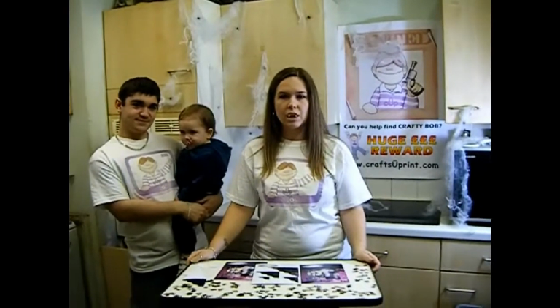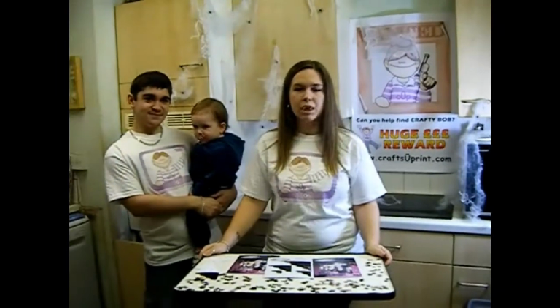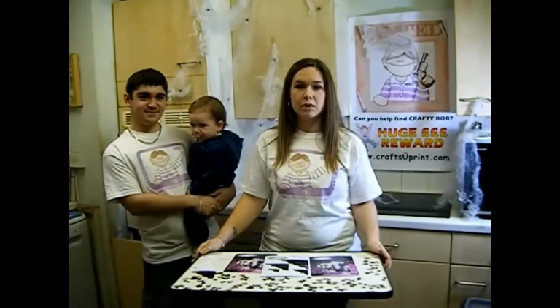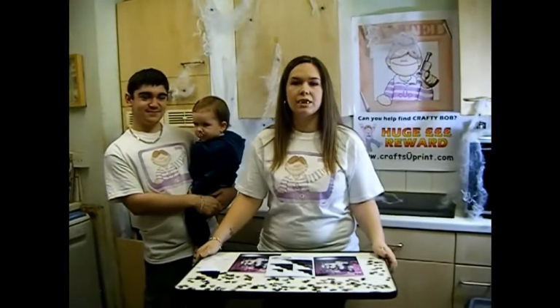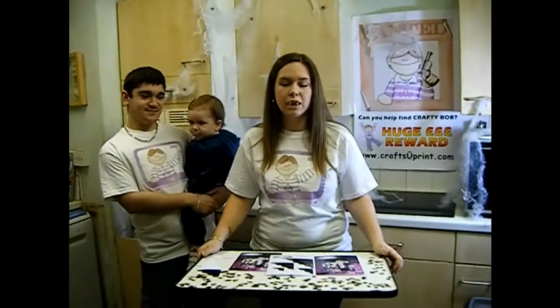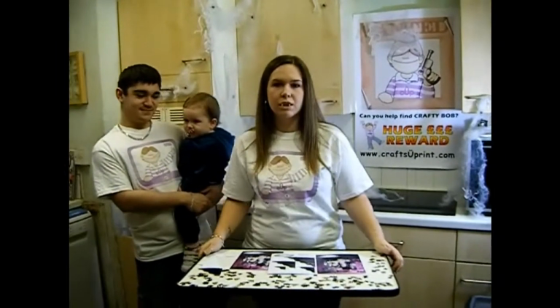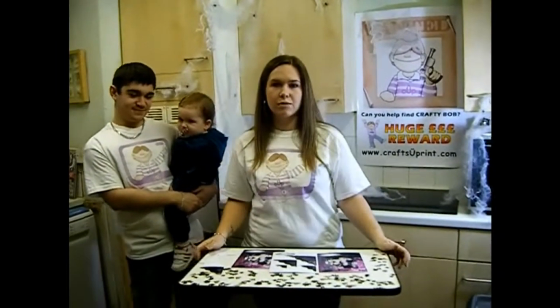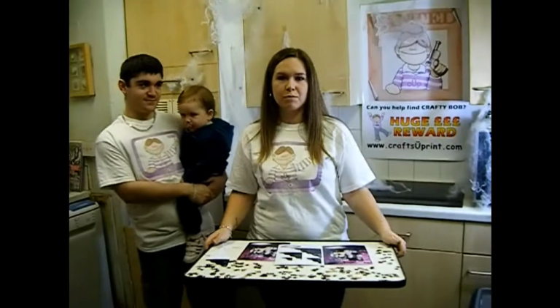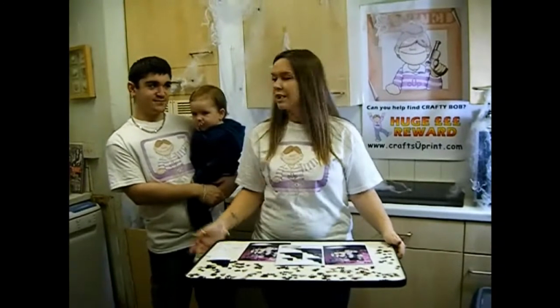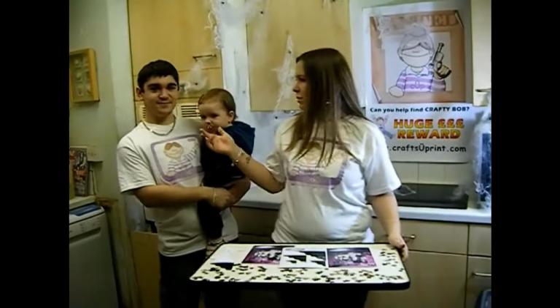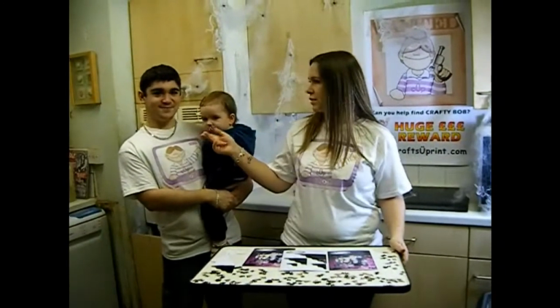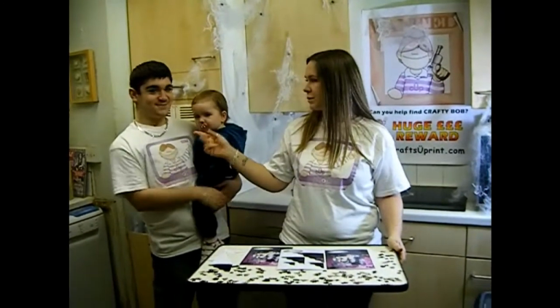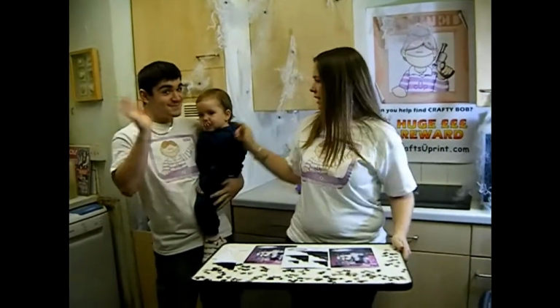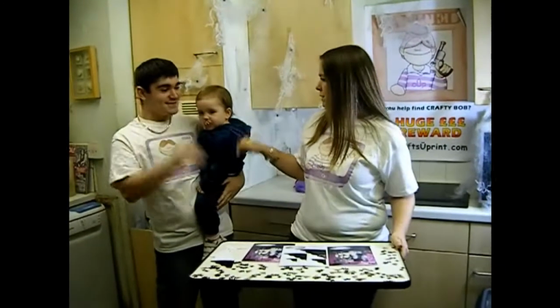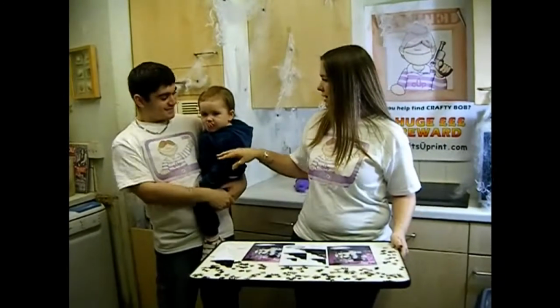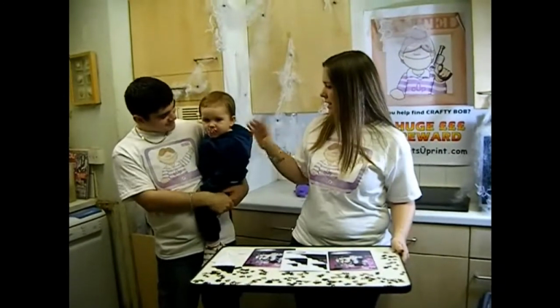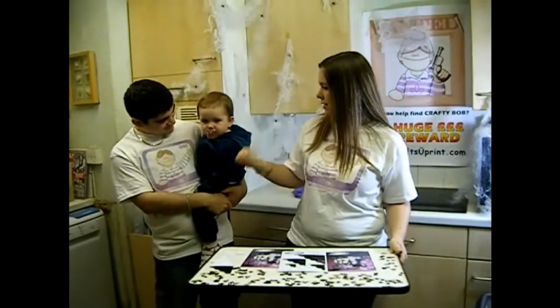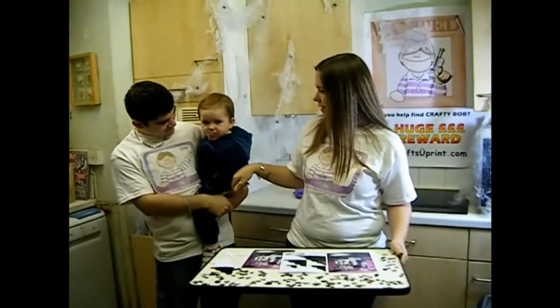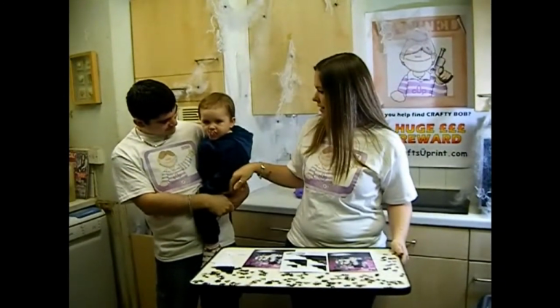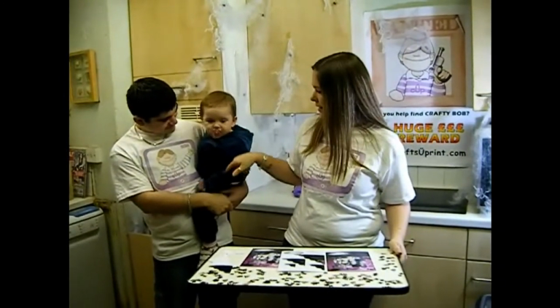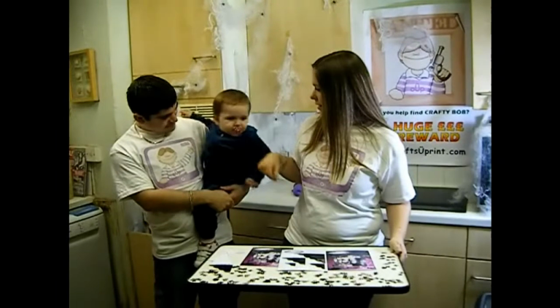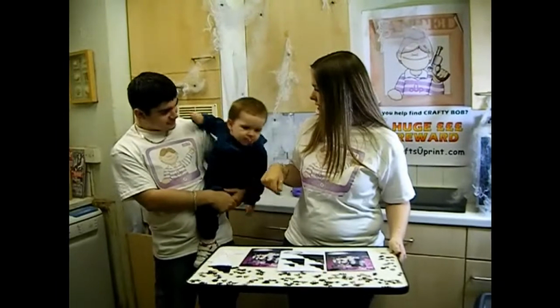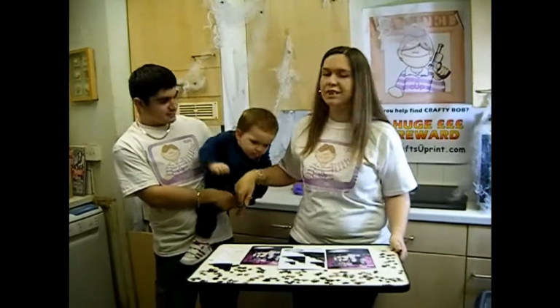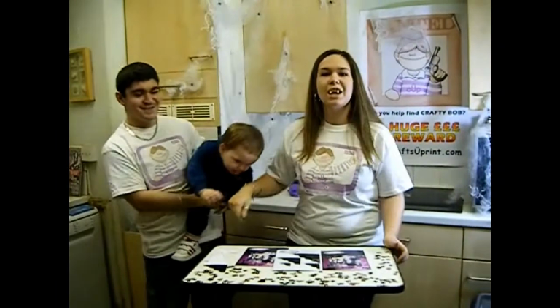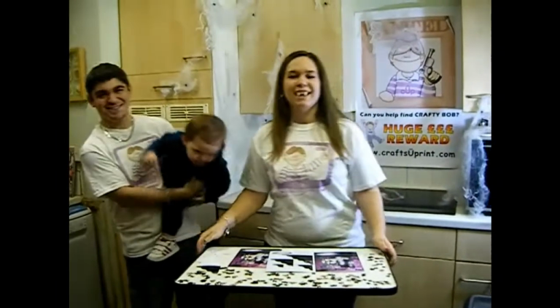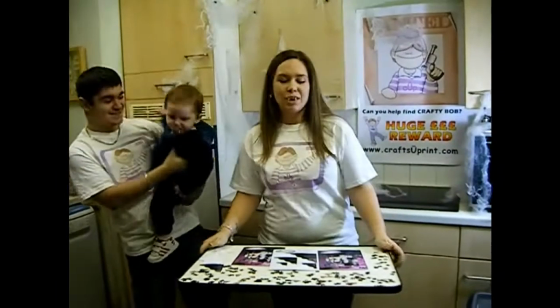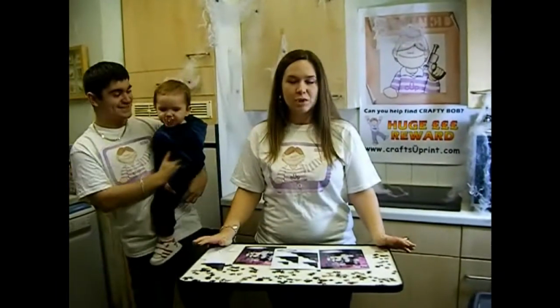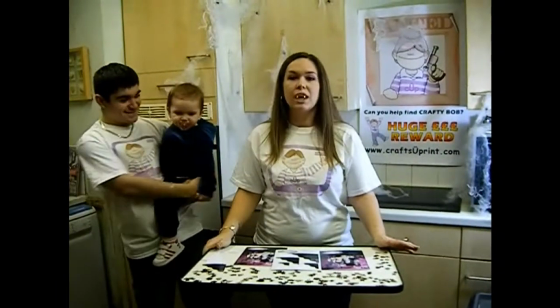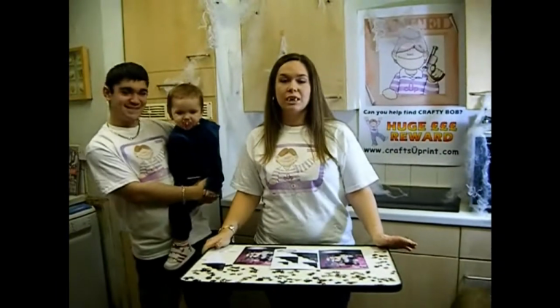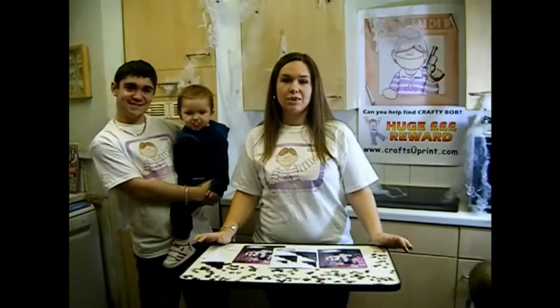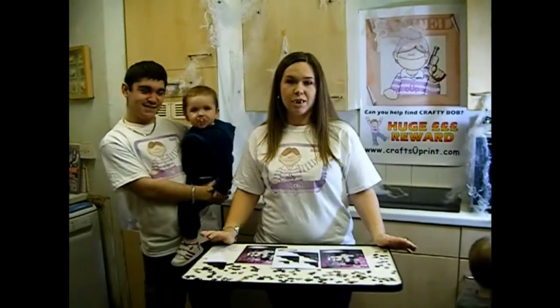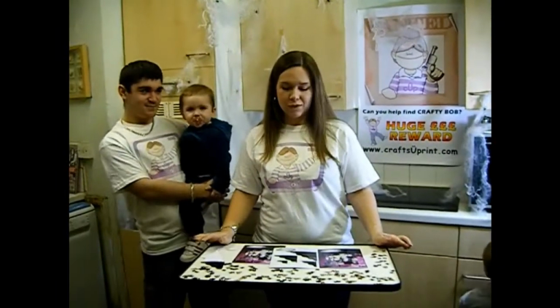Hi, my name is Lisa Baglietto and I'm a designer for Carl's Print. This is Michael Trillio and this is Demi. Demi say hello. Welcome to this special Halloween edition of Cup TV.